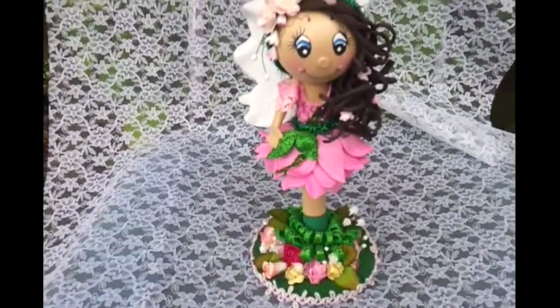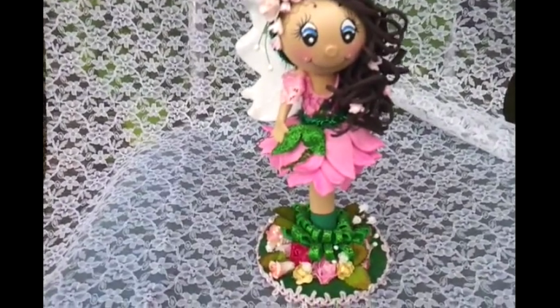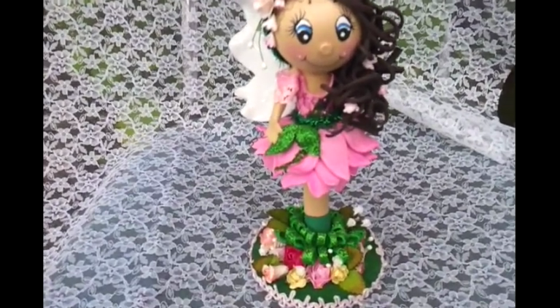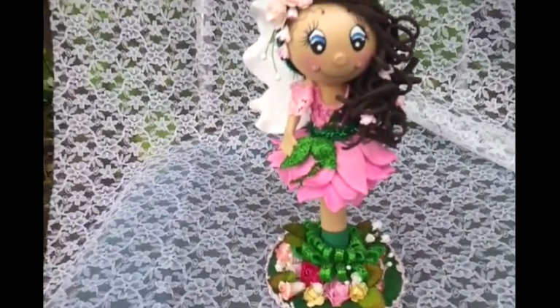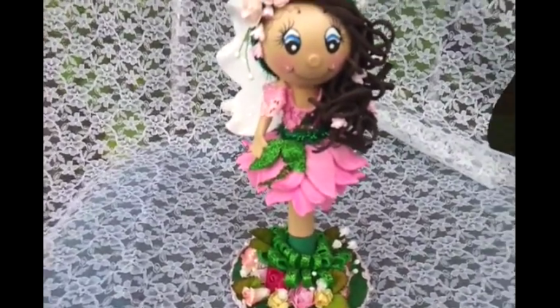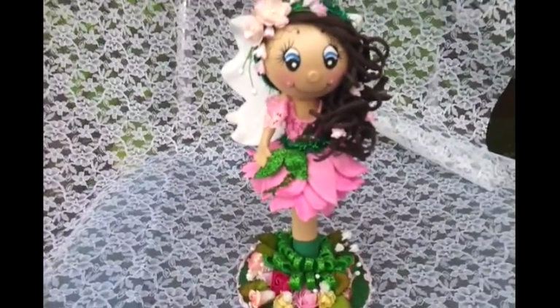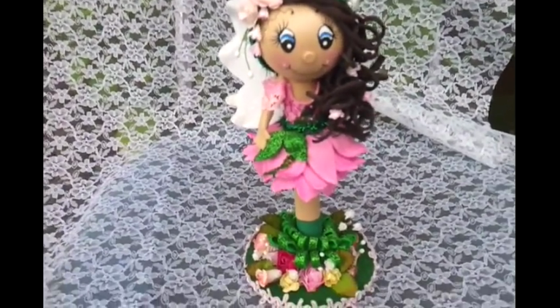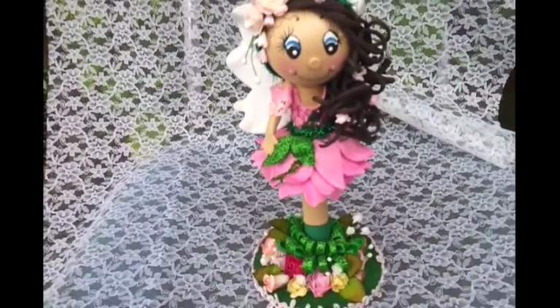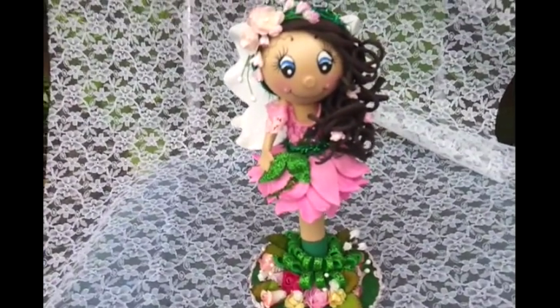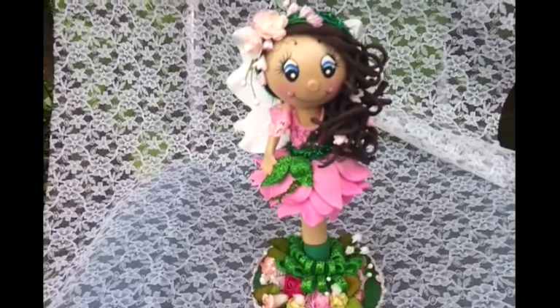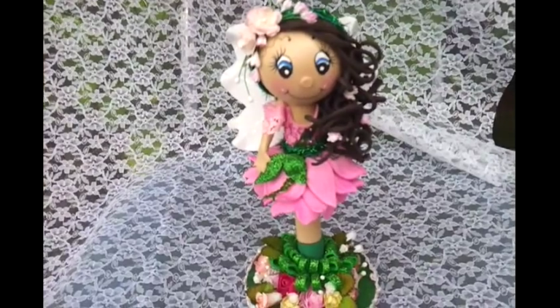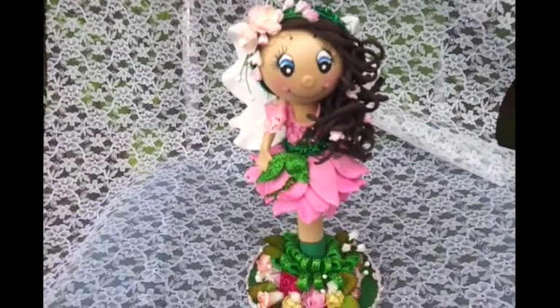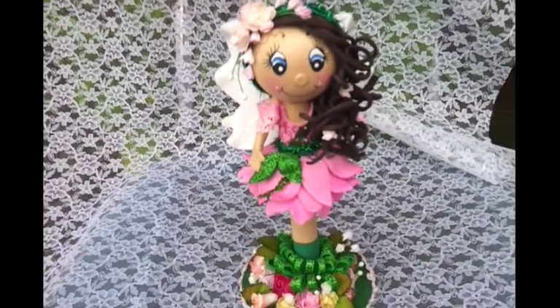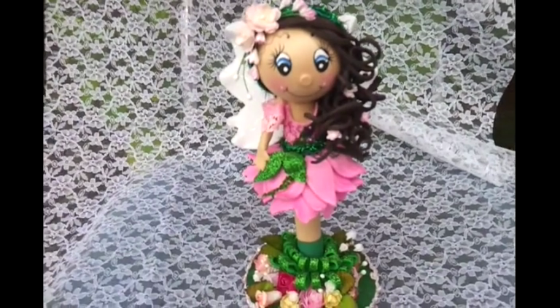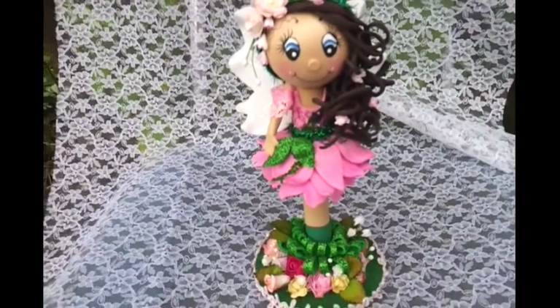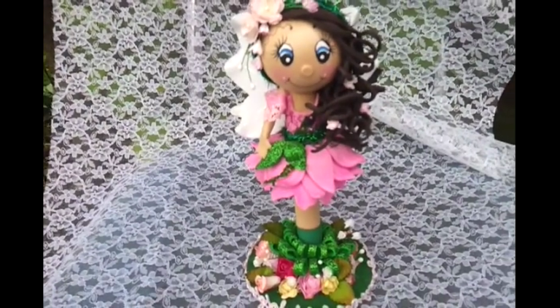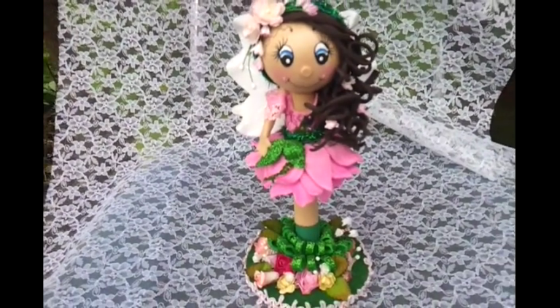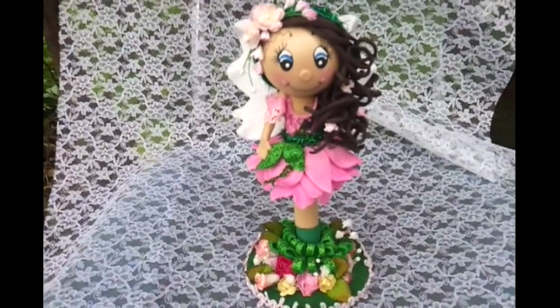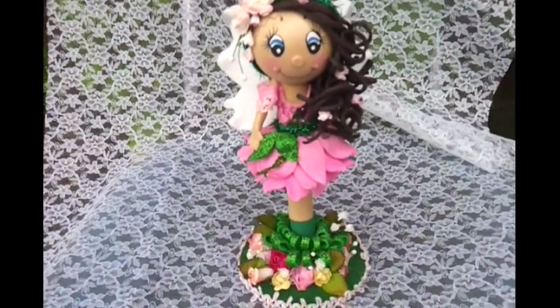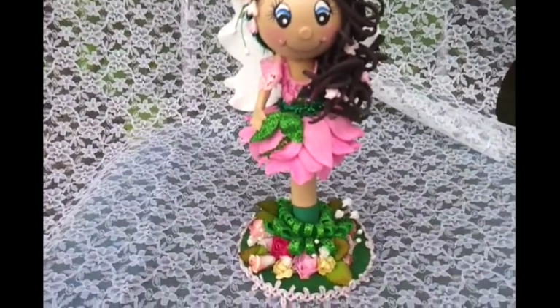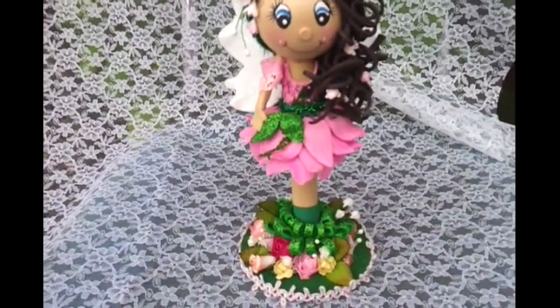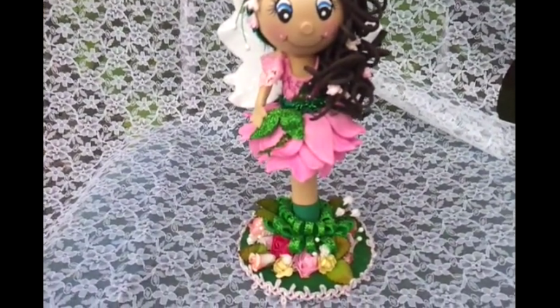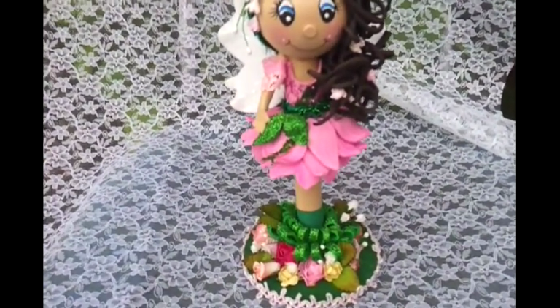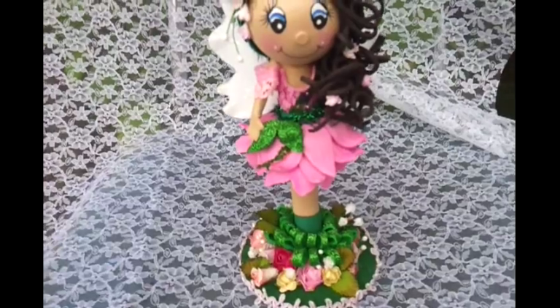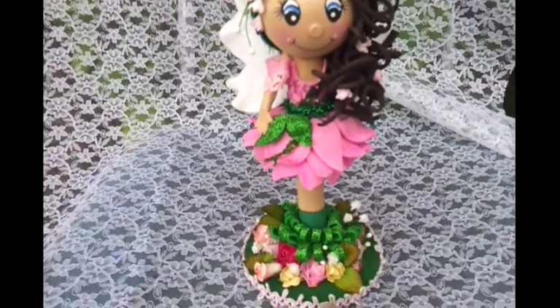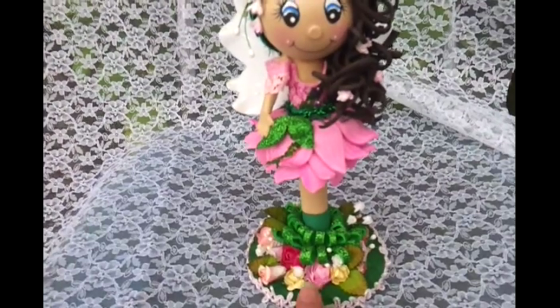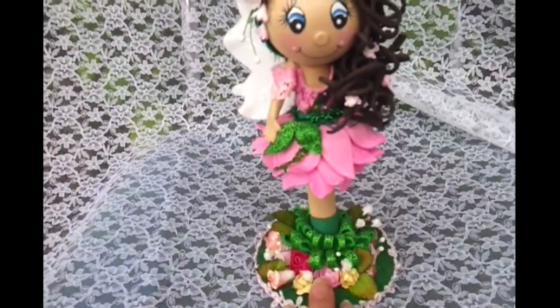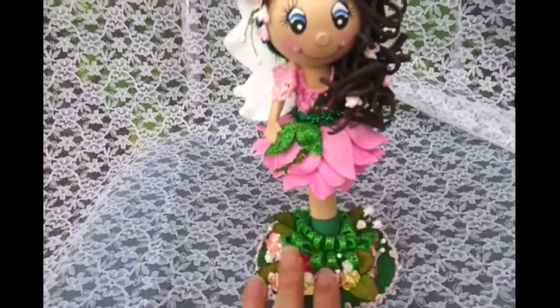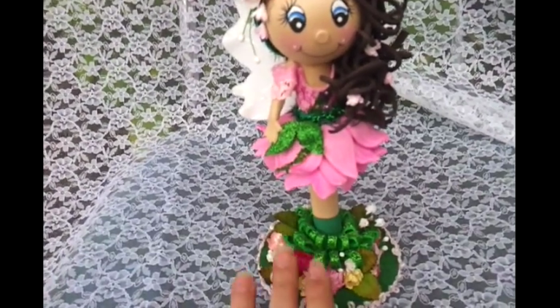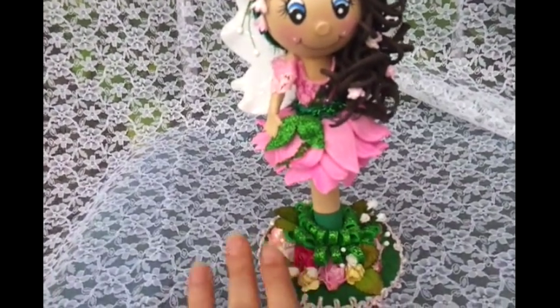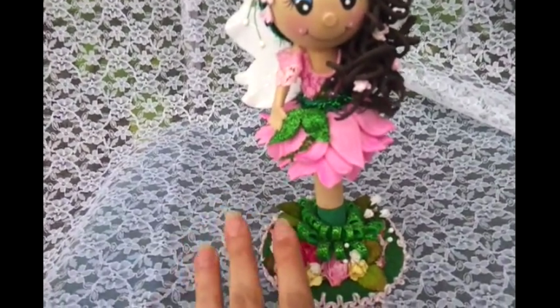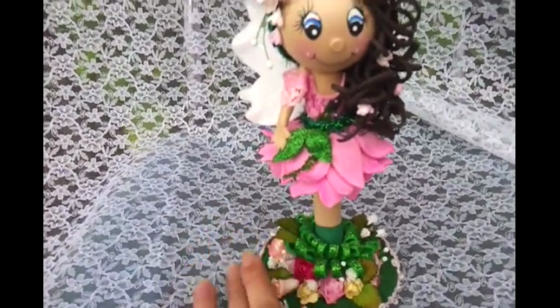Hi everybody, Rosa here to show you my latest creation. This is a little new Fofucha pen doll that I just created. She's a little fairy — usually they put little feet at the bottom, but this is a pen.